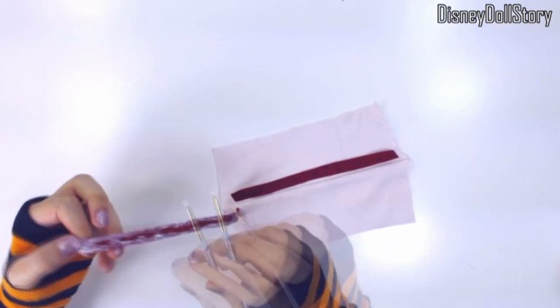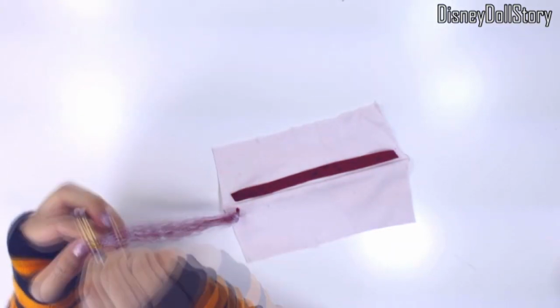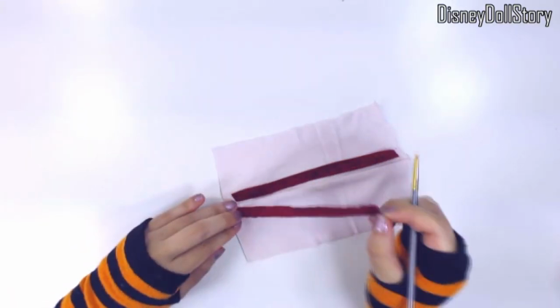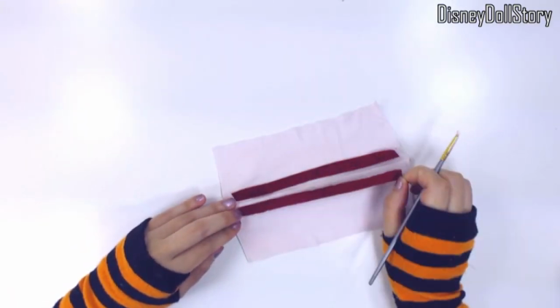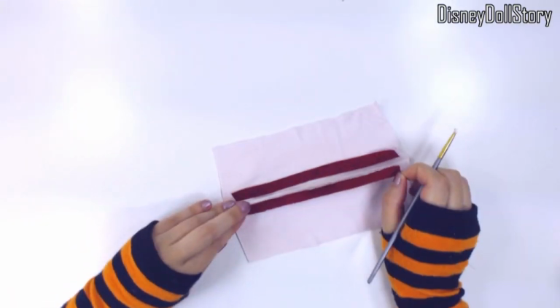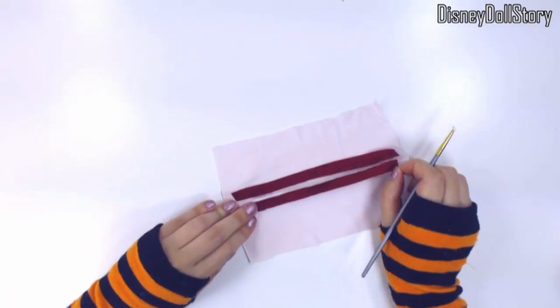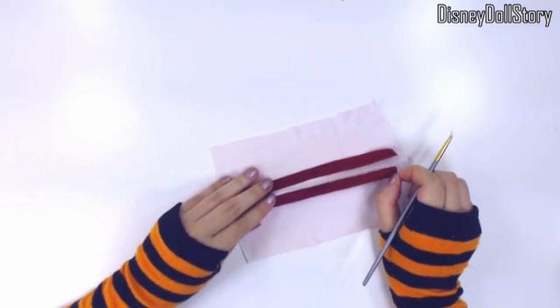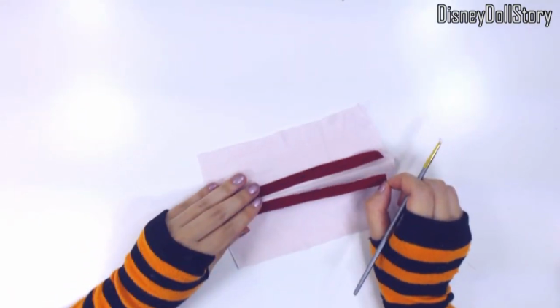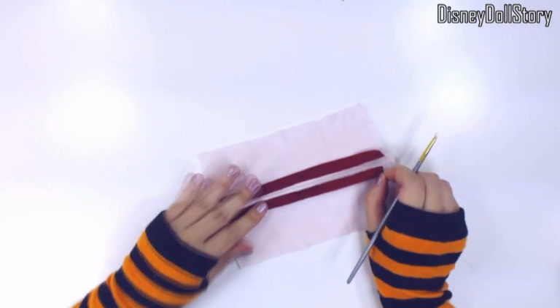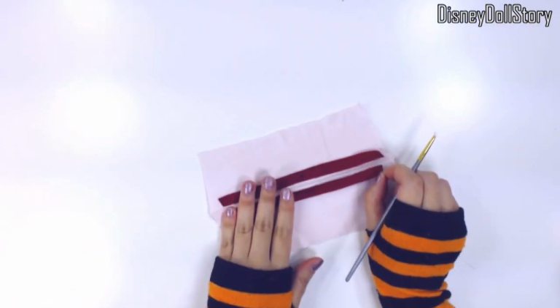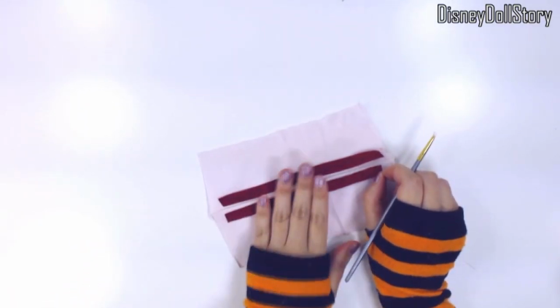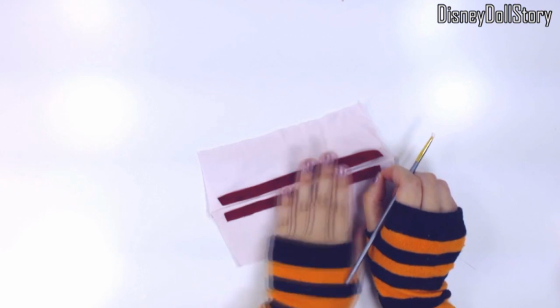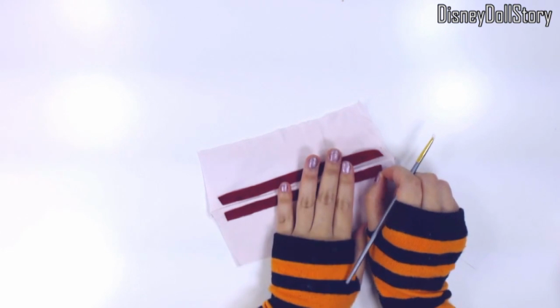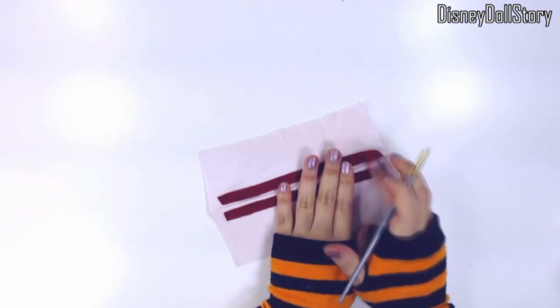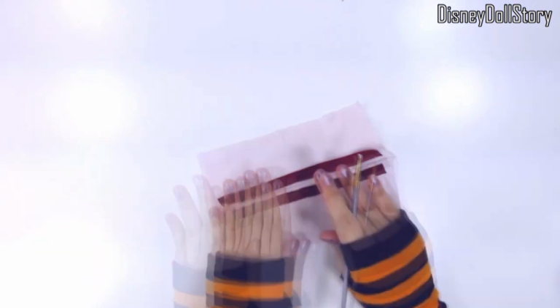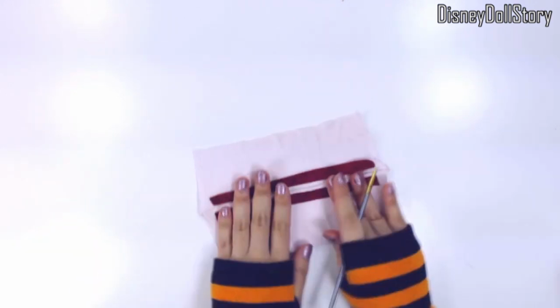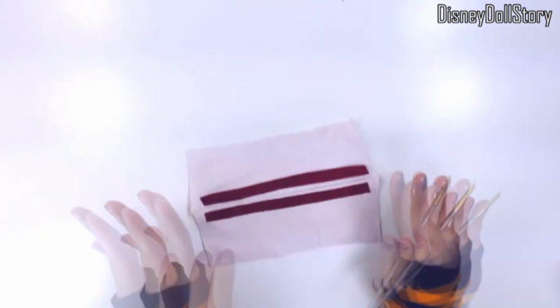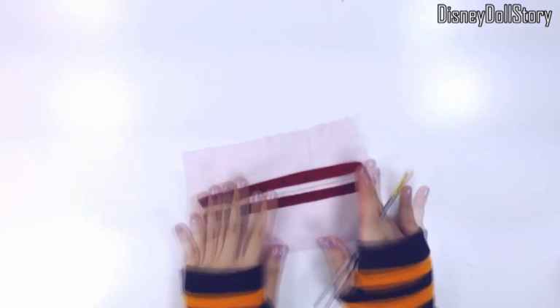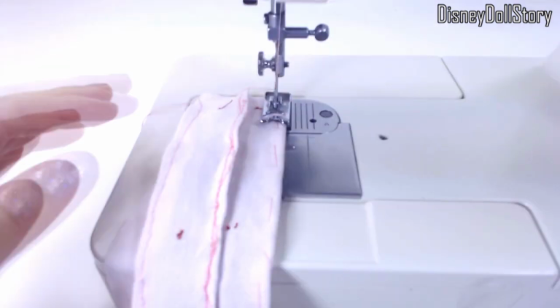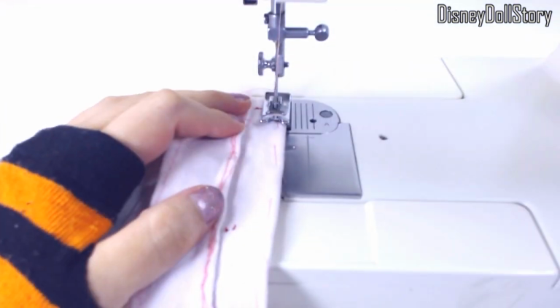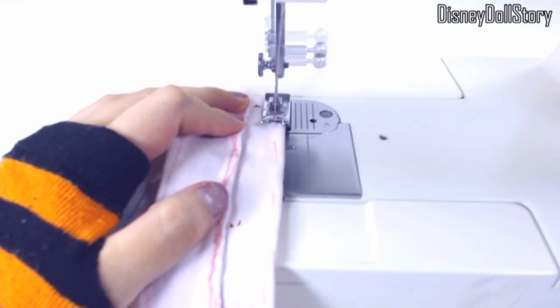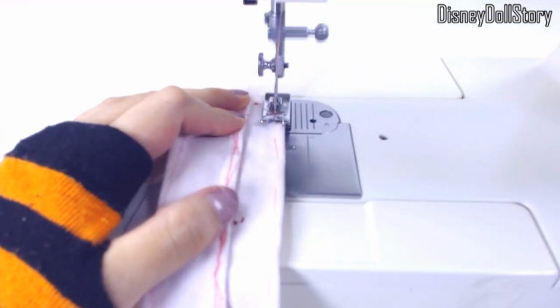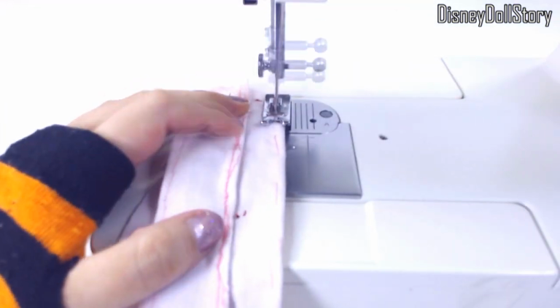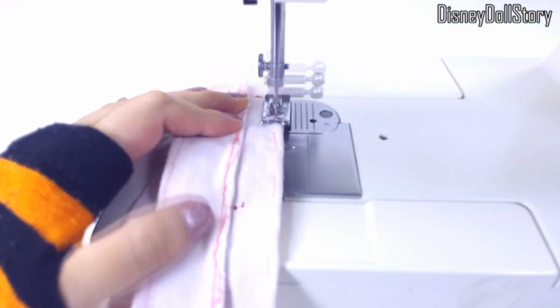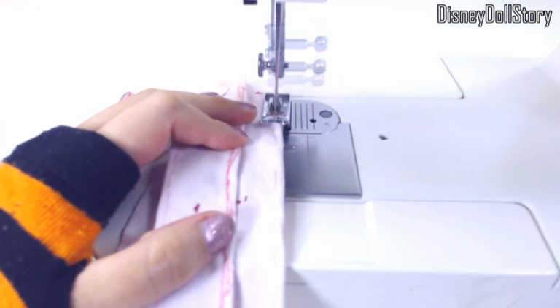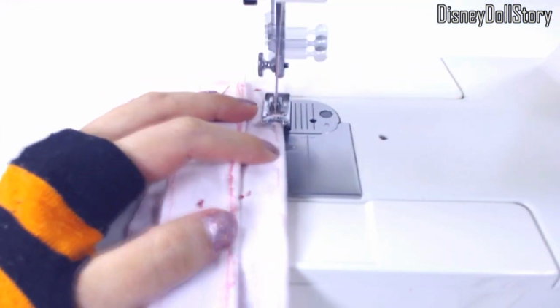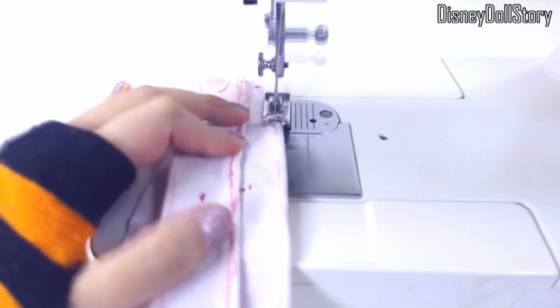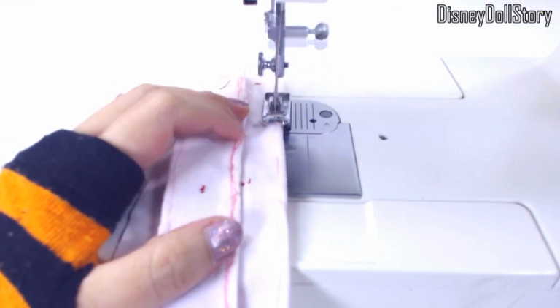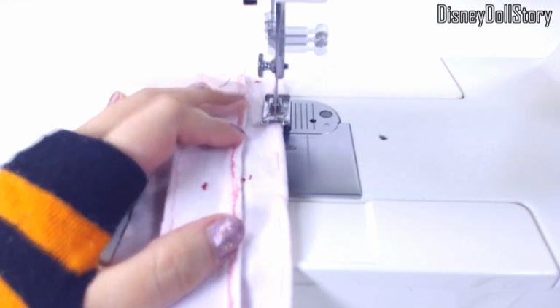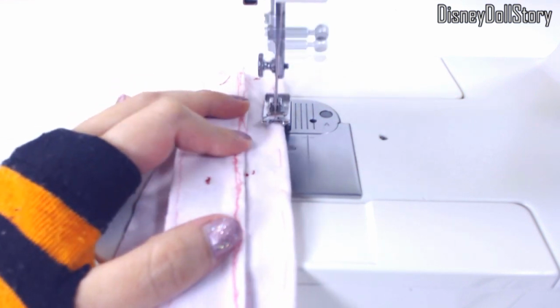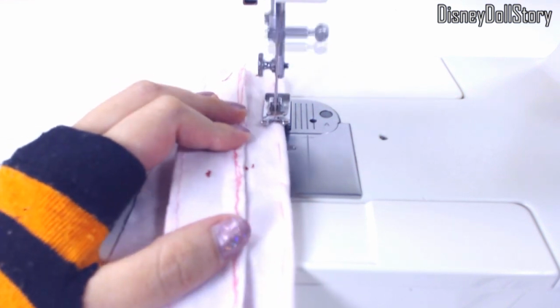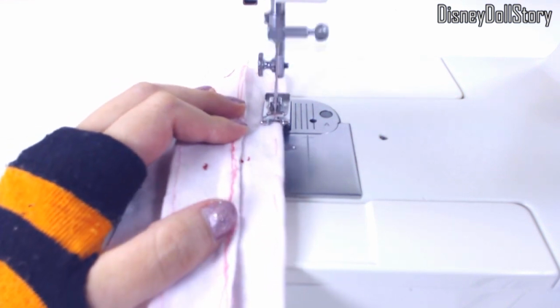I started by cutting long strips of crimson fabric, and then I cut a large rectangular piece of pale pink fabric. Basically, I folded the pale pink fabric and then glued the crimson strip on each folded section.